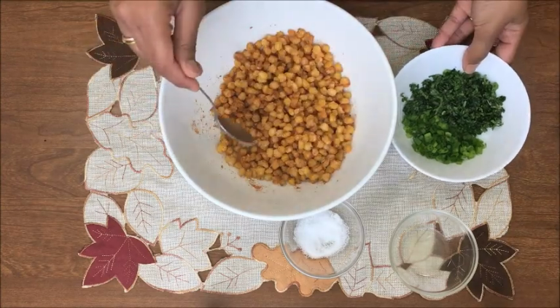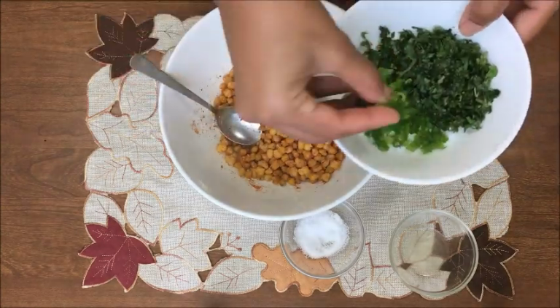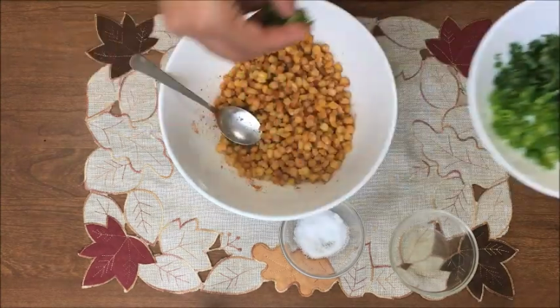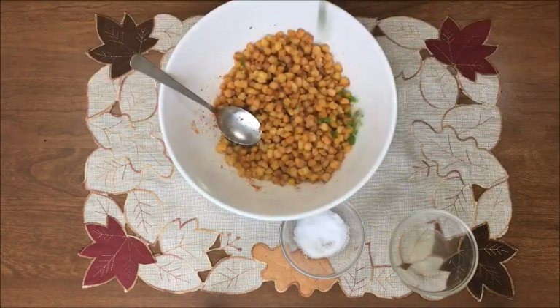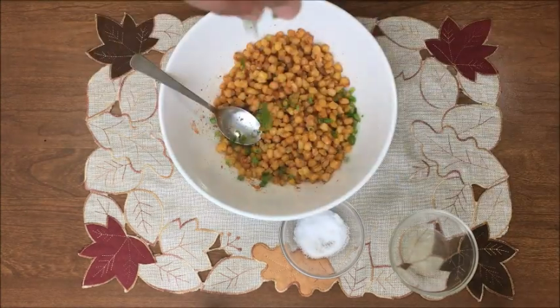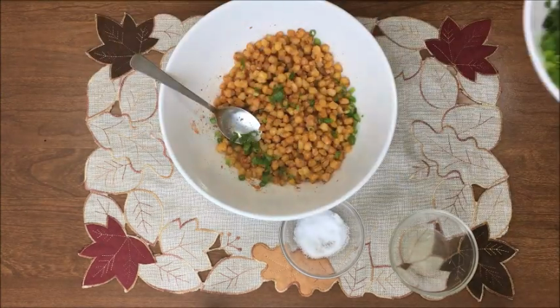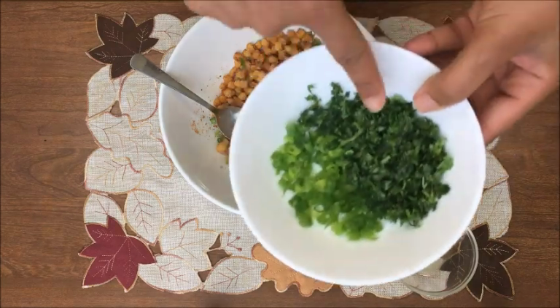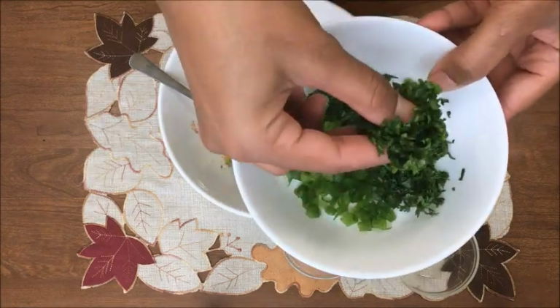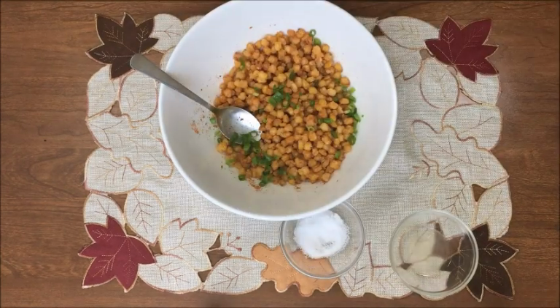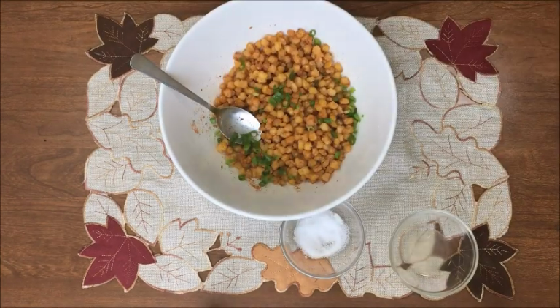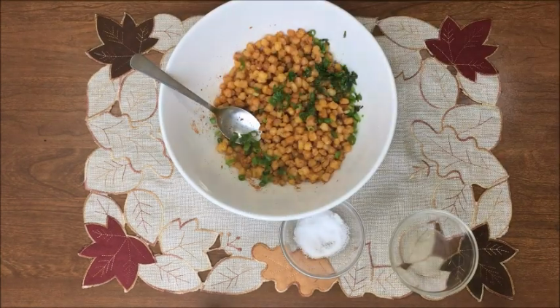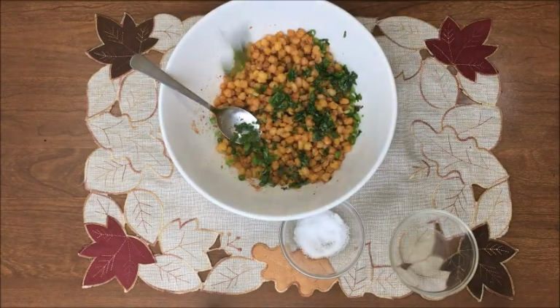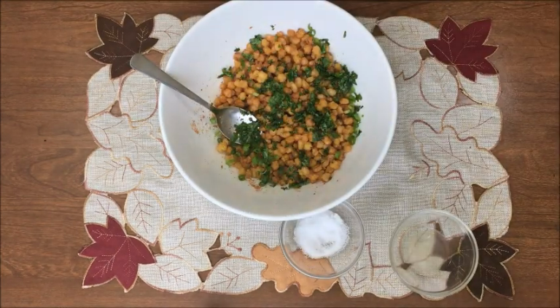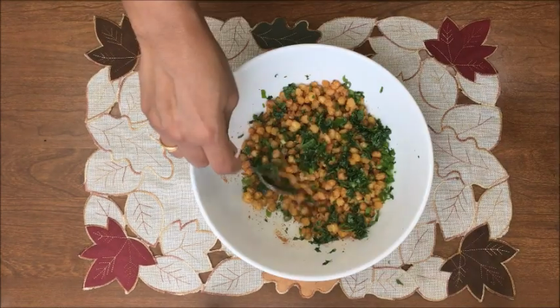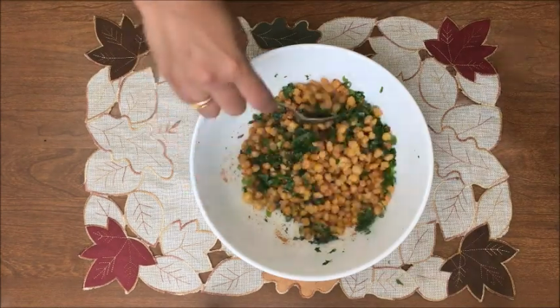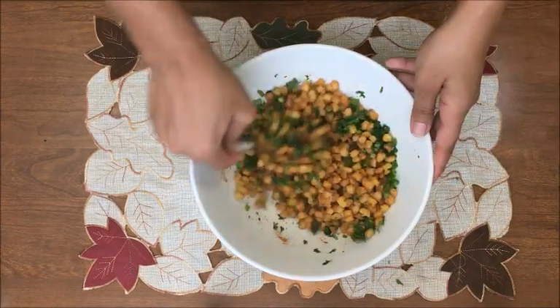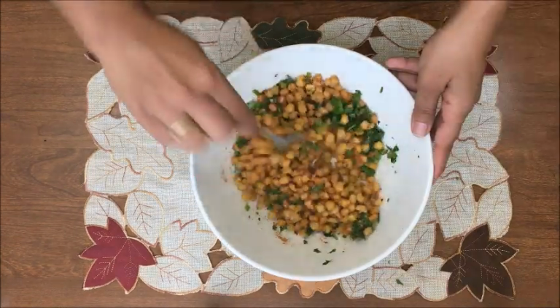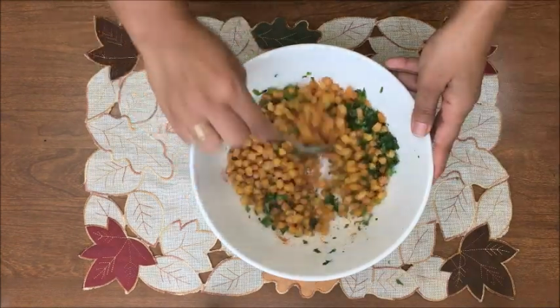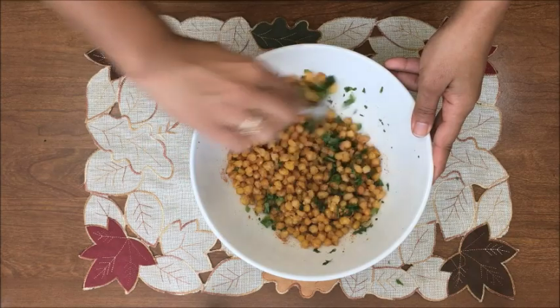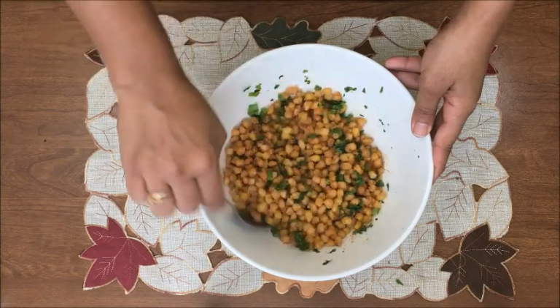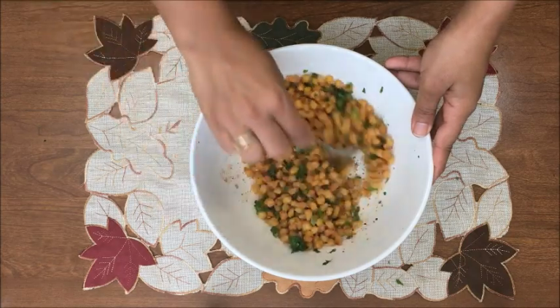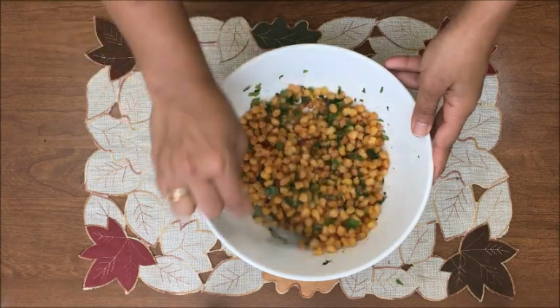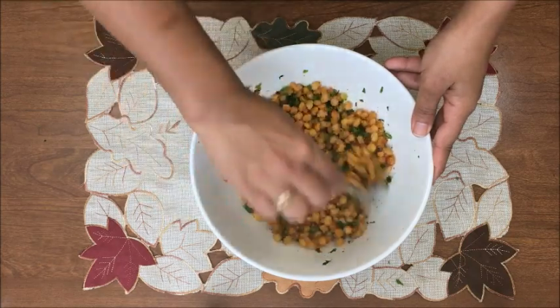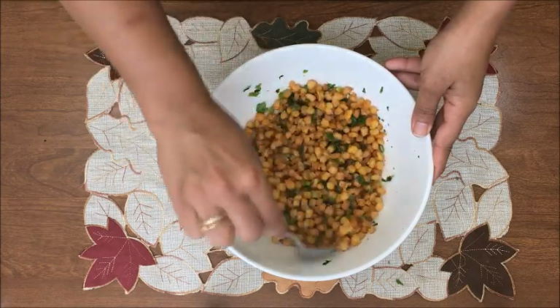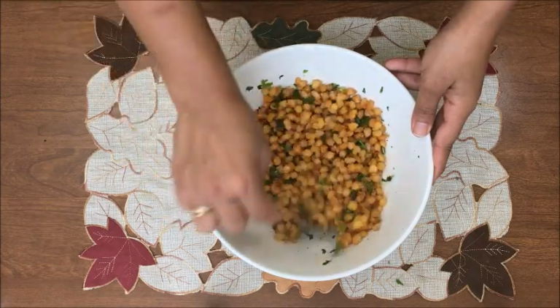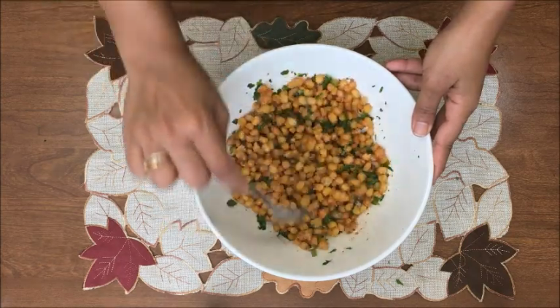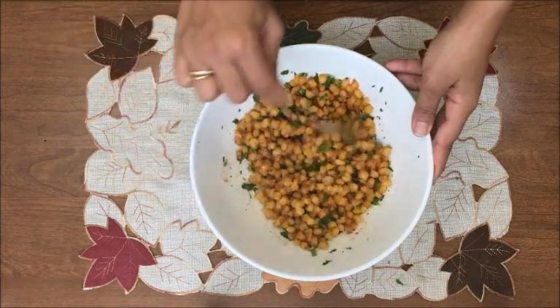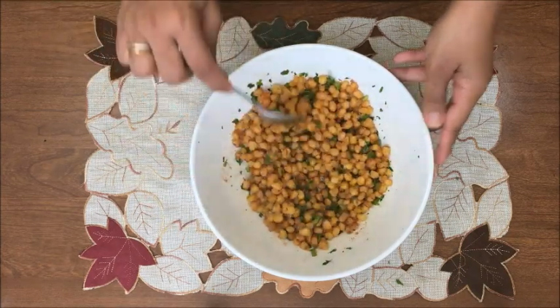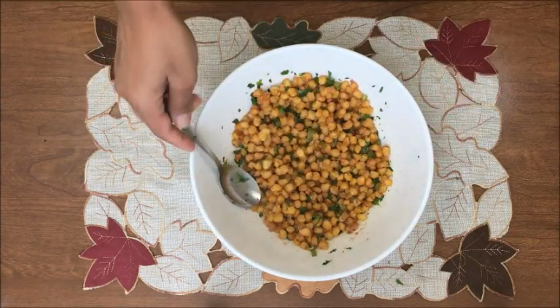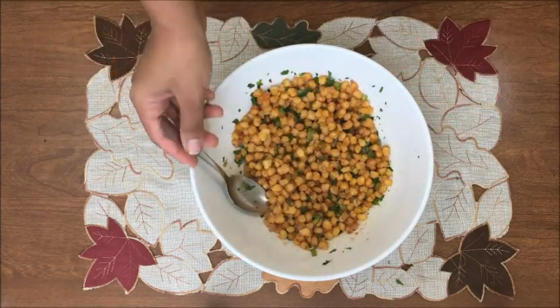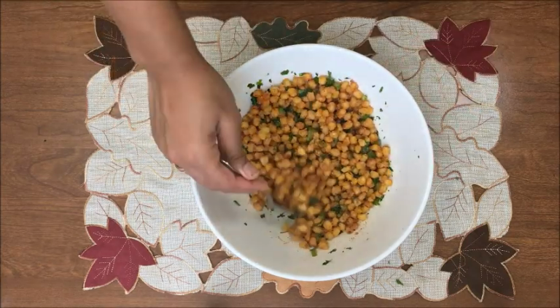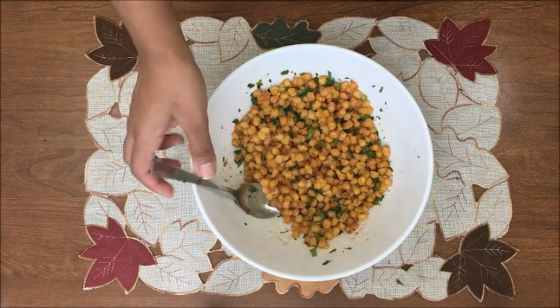Add chopped green onion leaves and coriander leaves and mix them well. Your crispy corn is ready!